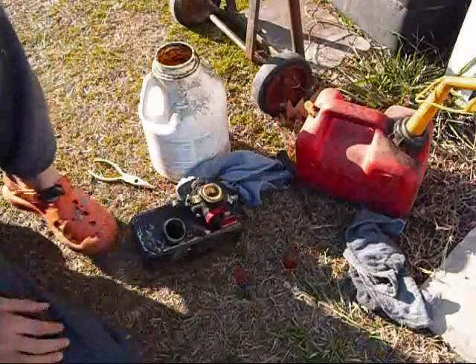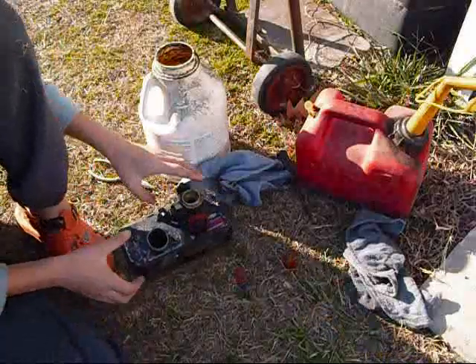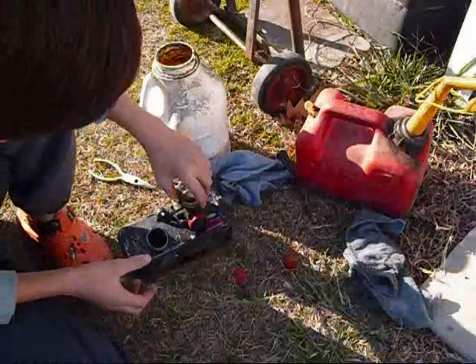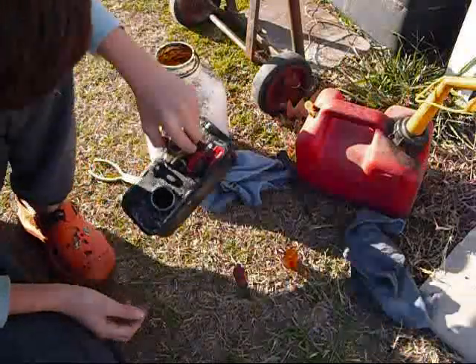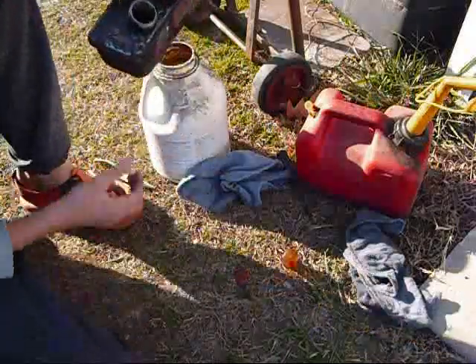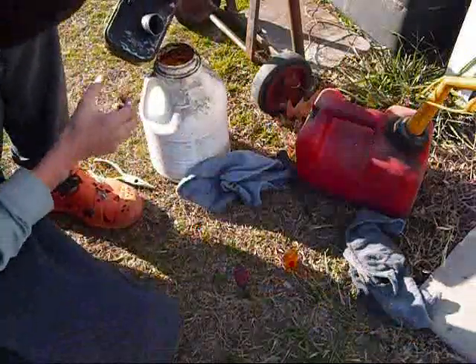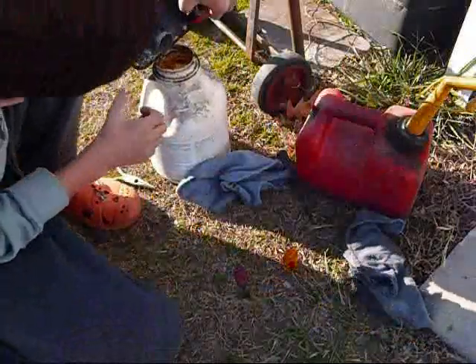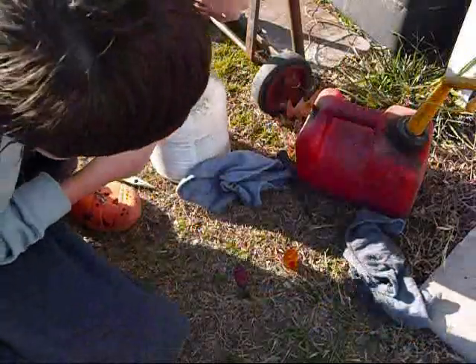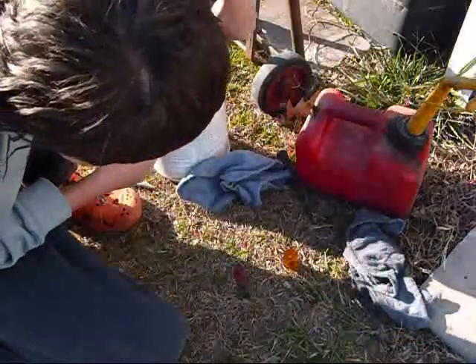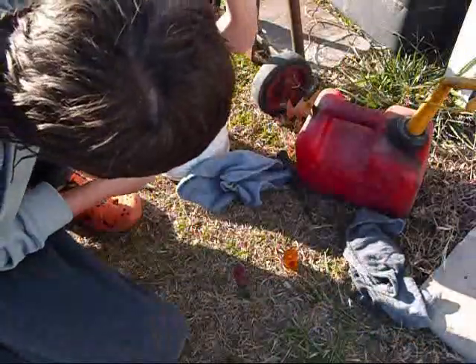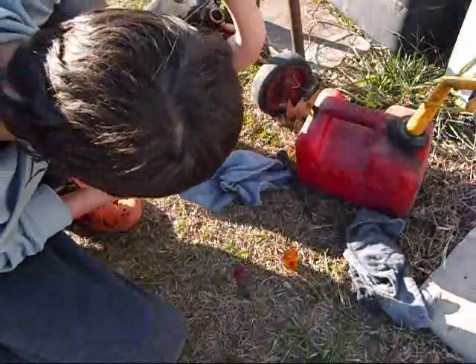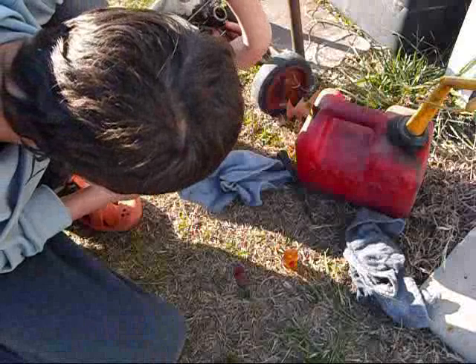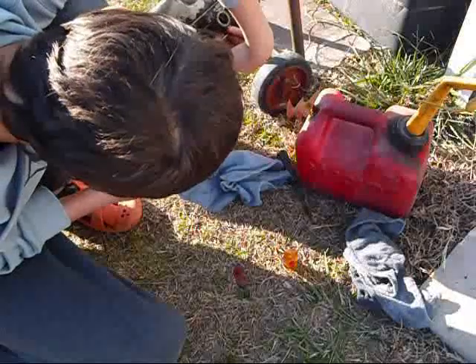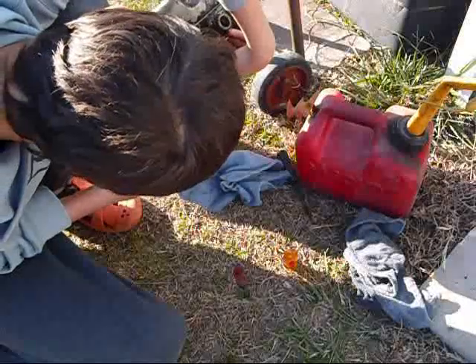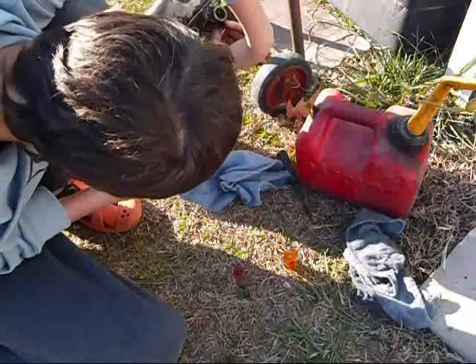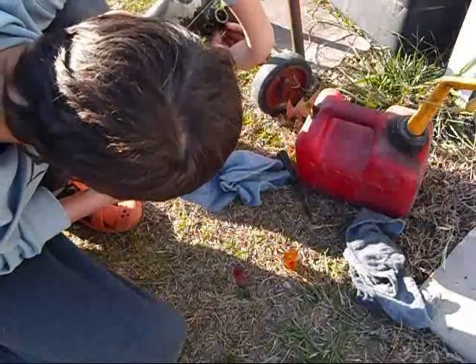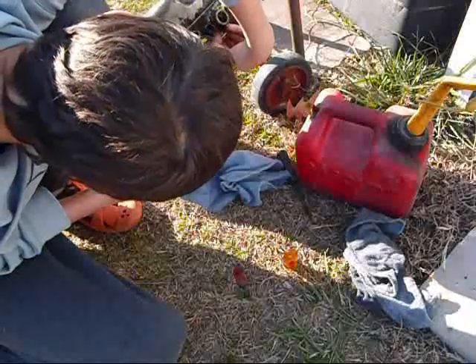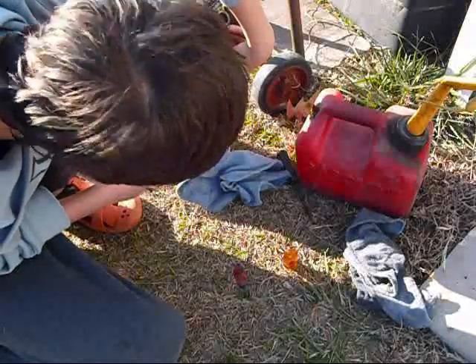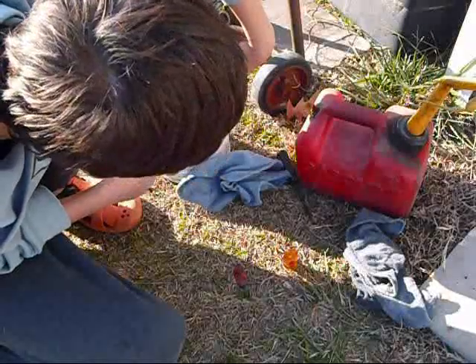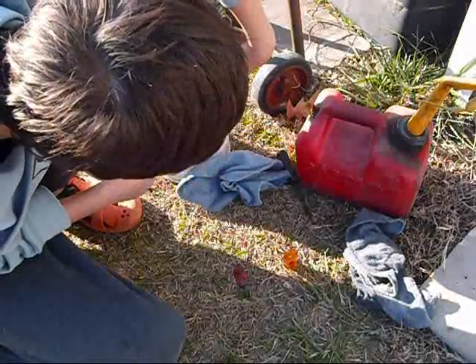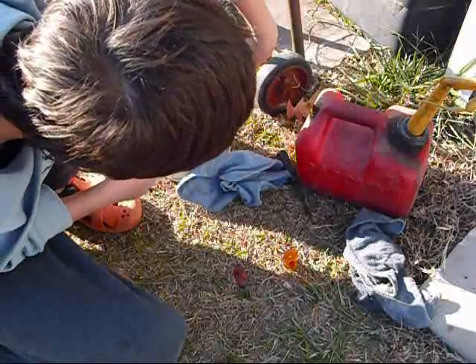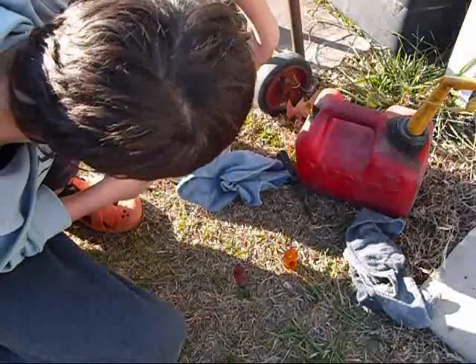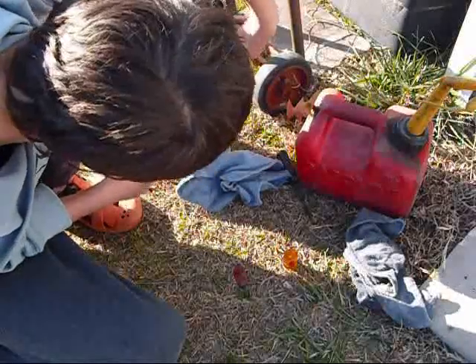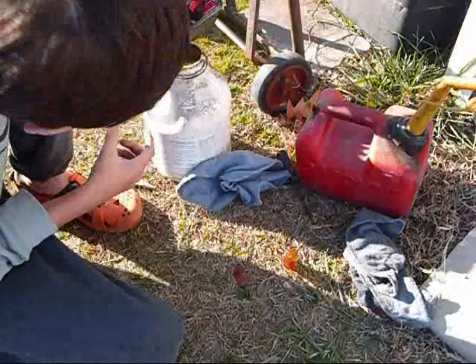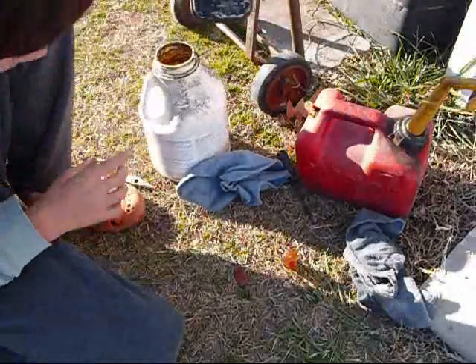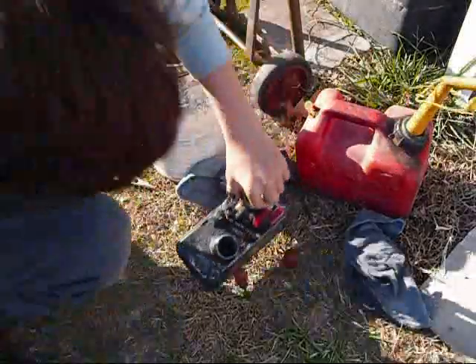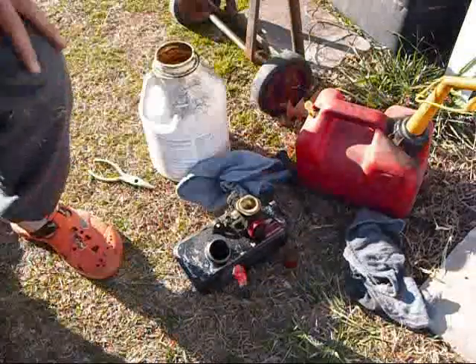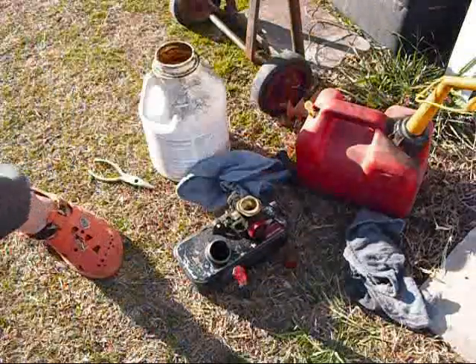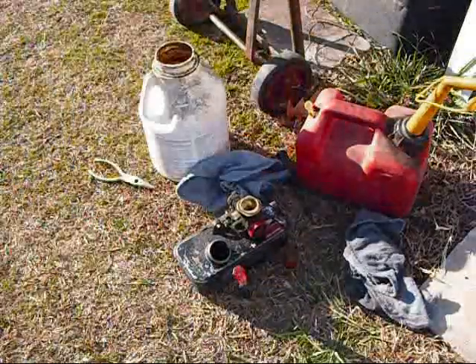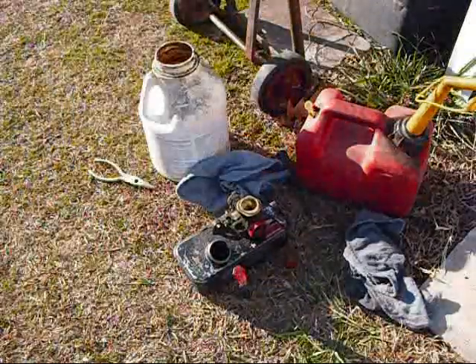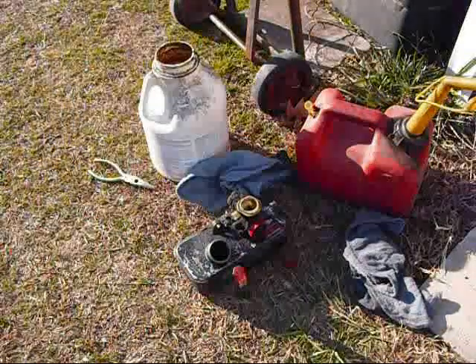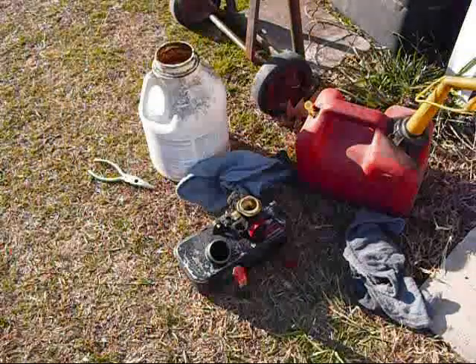Well, there's the Briggs carburetor teardown off of a full horse that blew its rod. There you have it — four minutes.